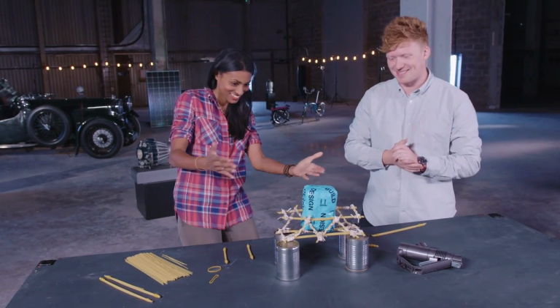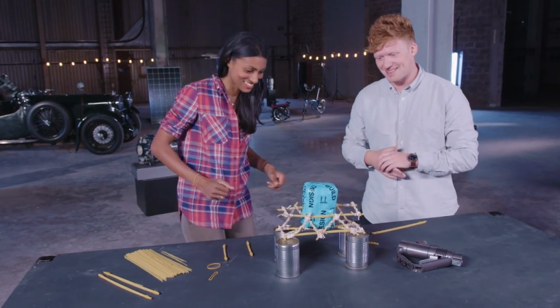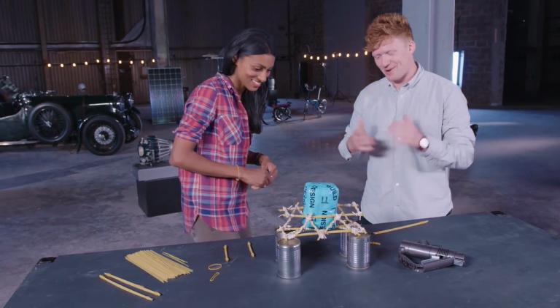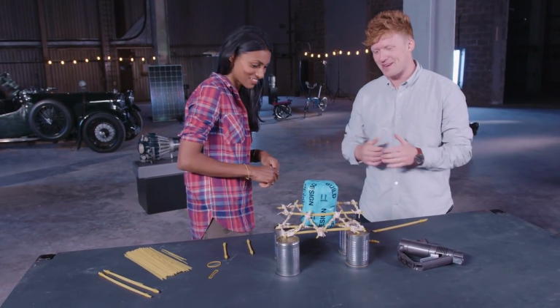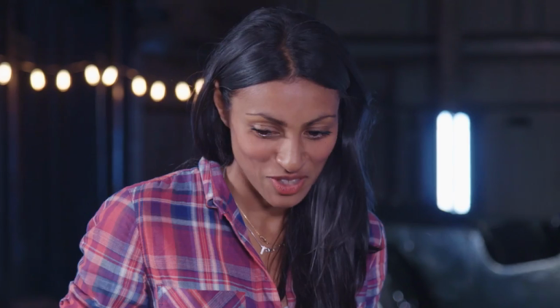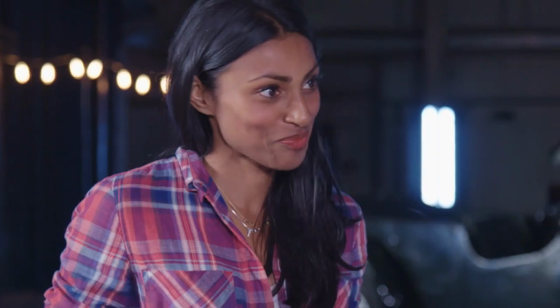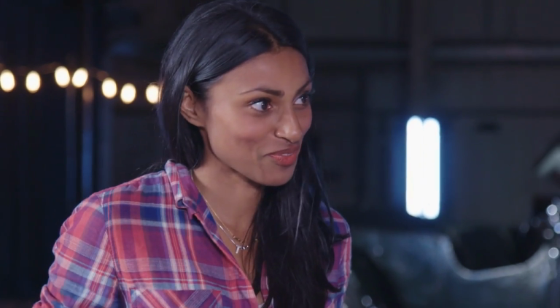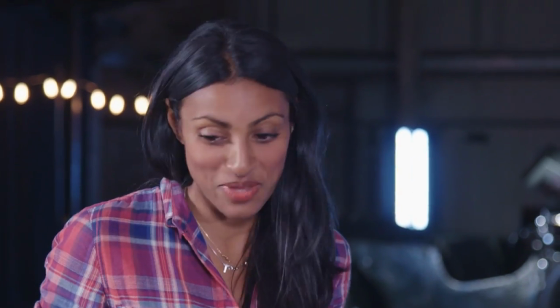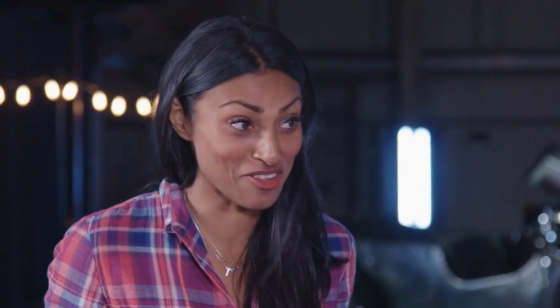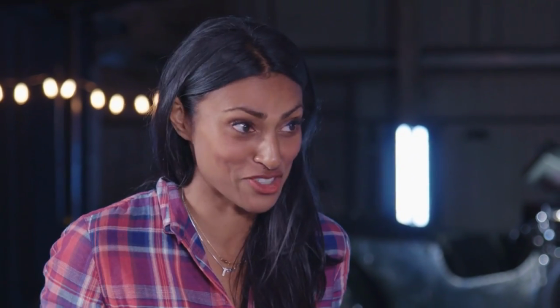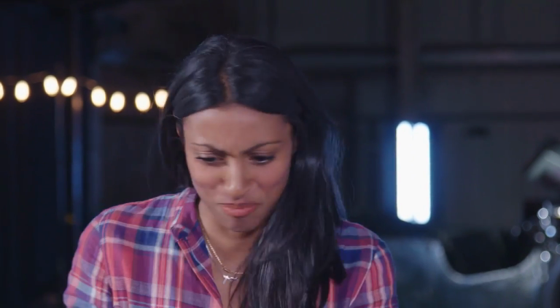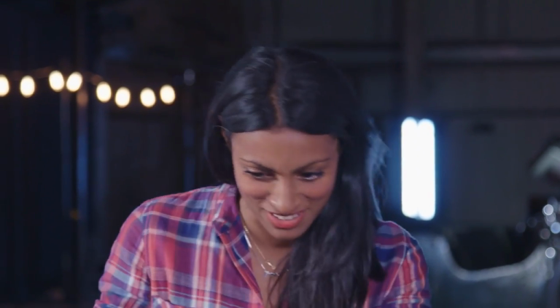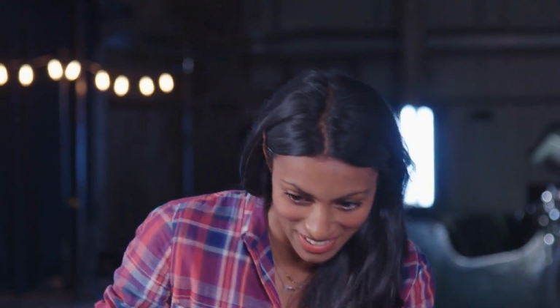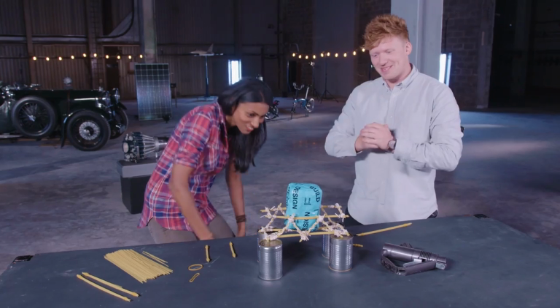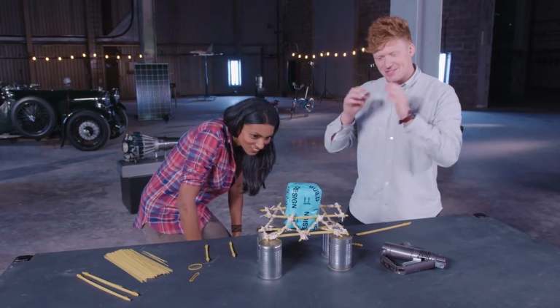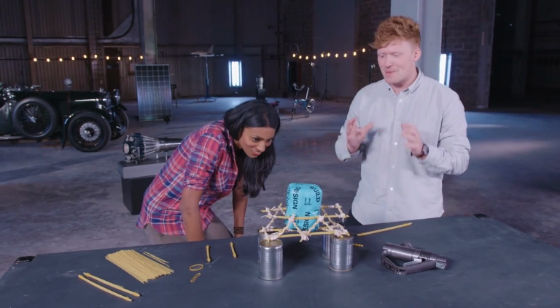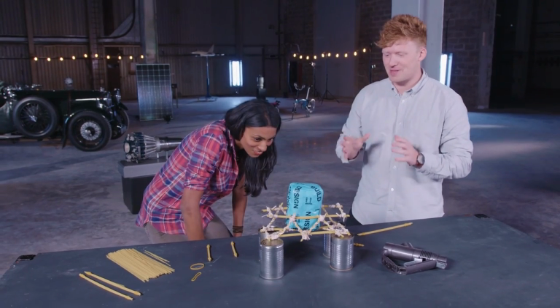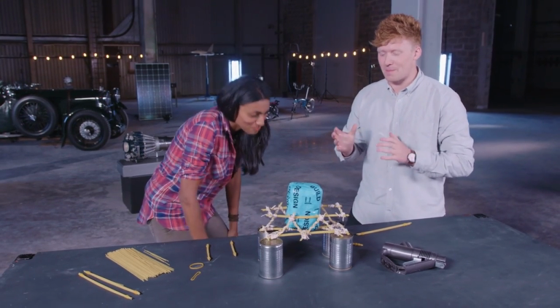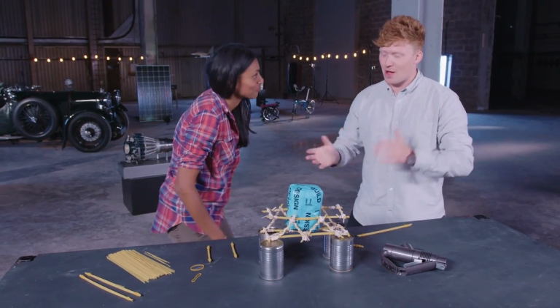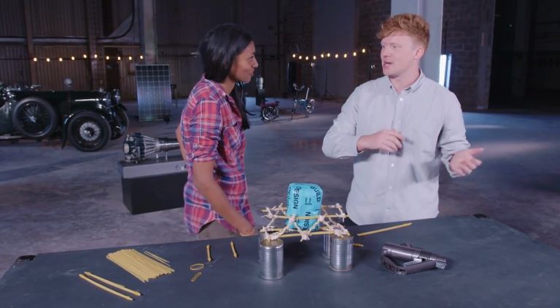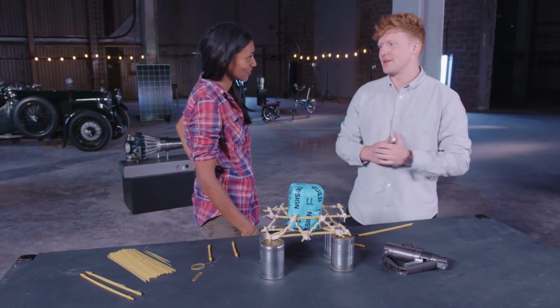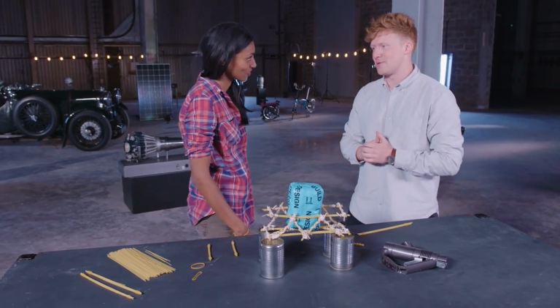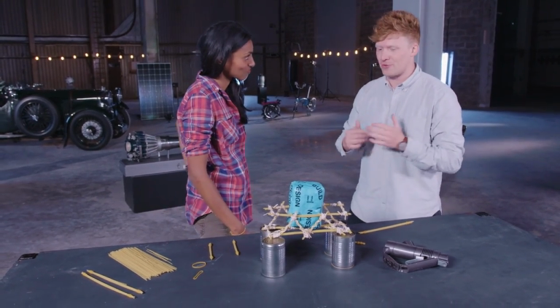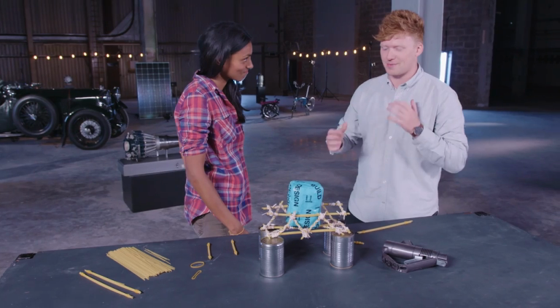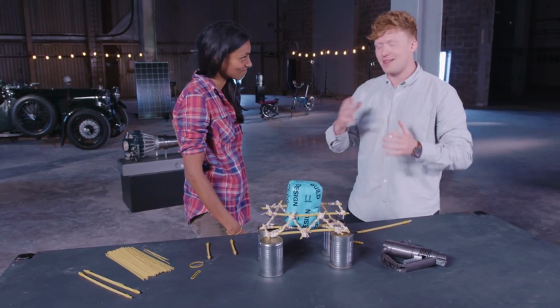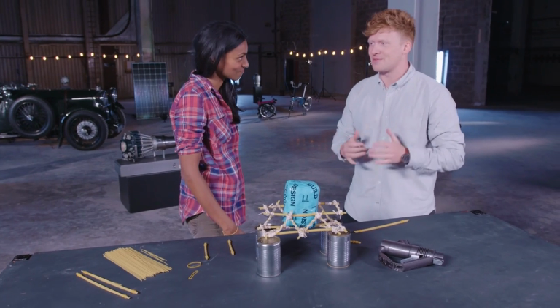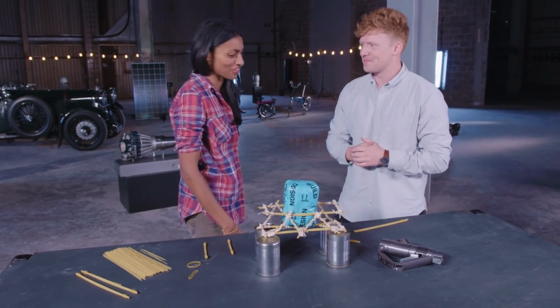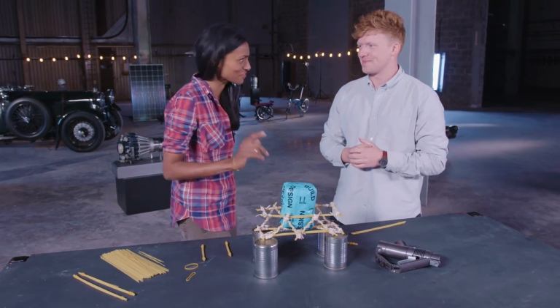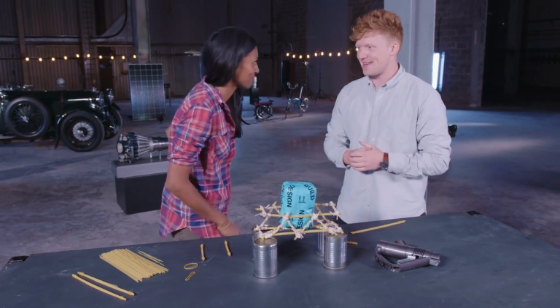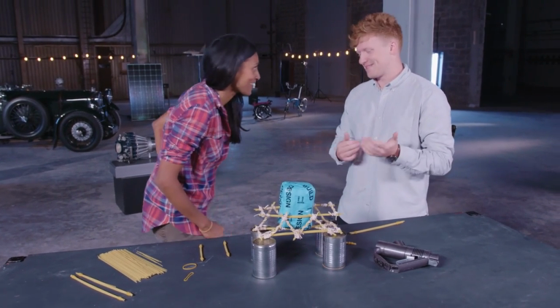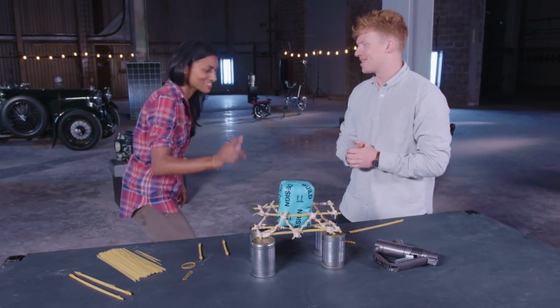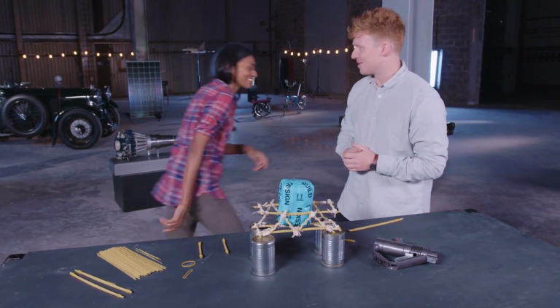Yes, I think it's quite effectively distributed that load. Can we add another bag of sugar or just push it in some way? Well, let's not get too ambitious with this one, but how about we check out the next table who are trying something a little bit different? Thanks, well done. Thank you very much.